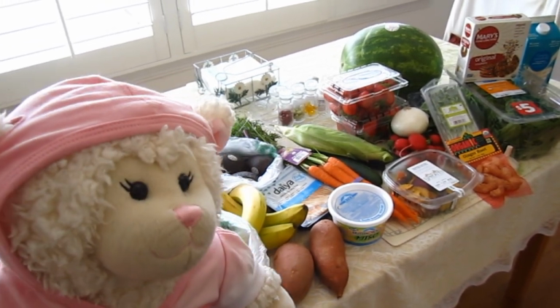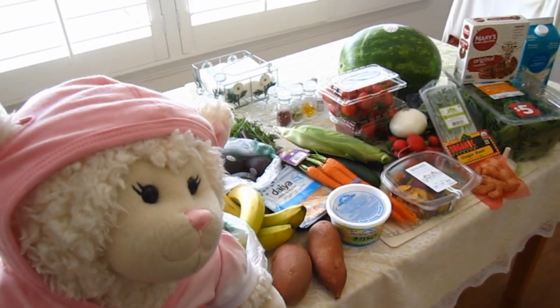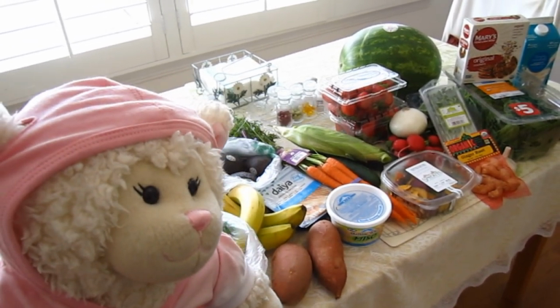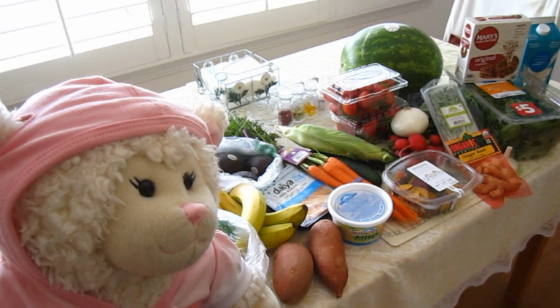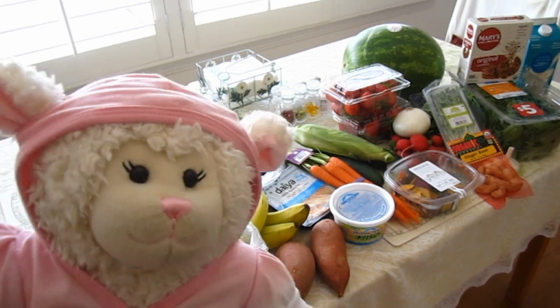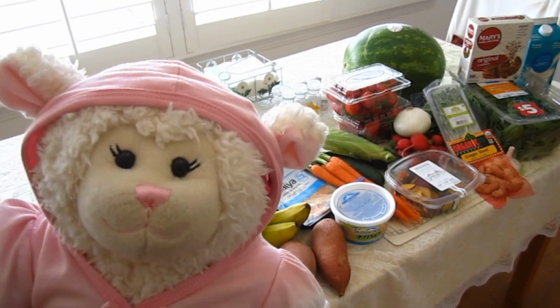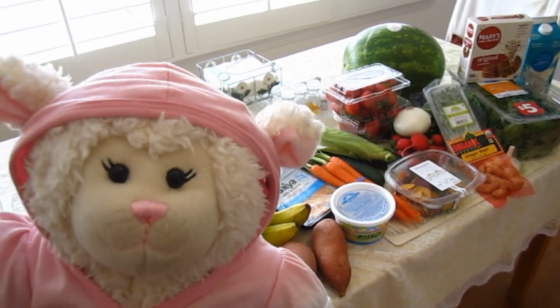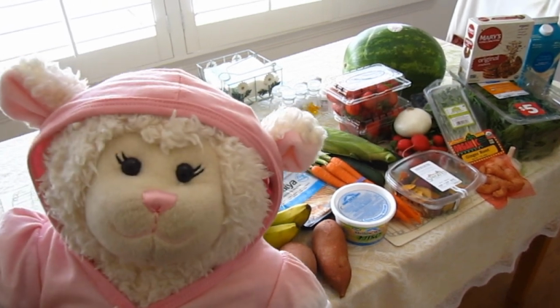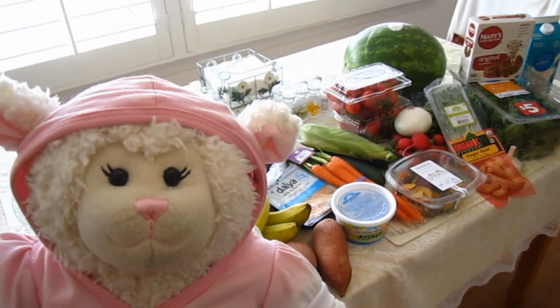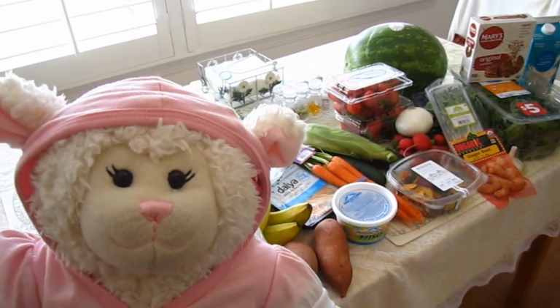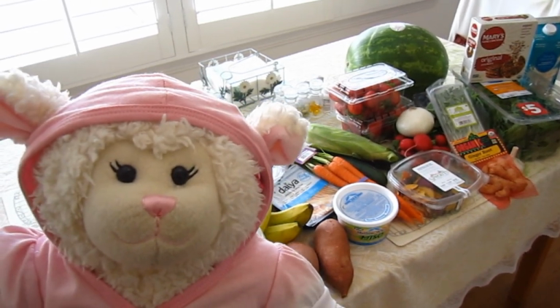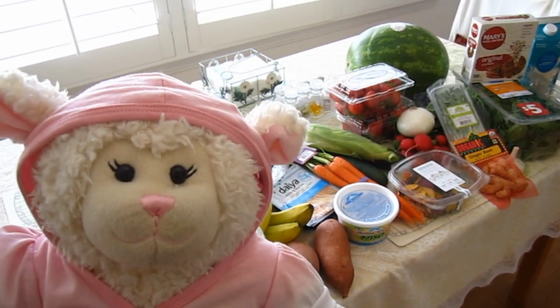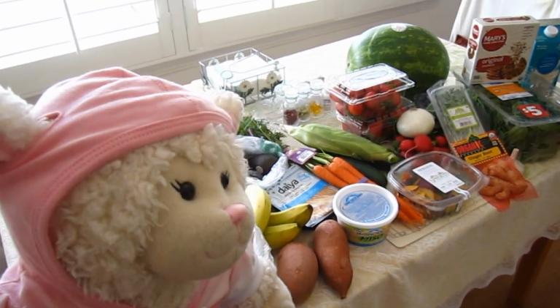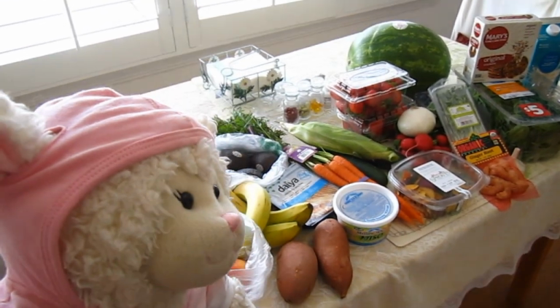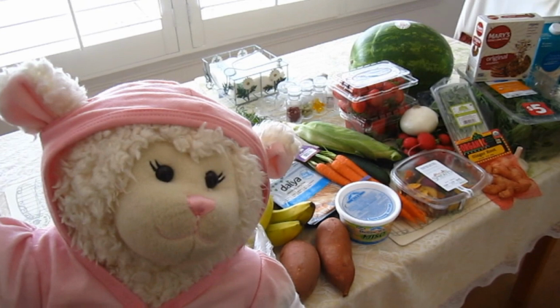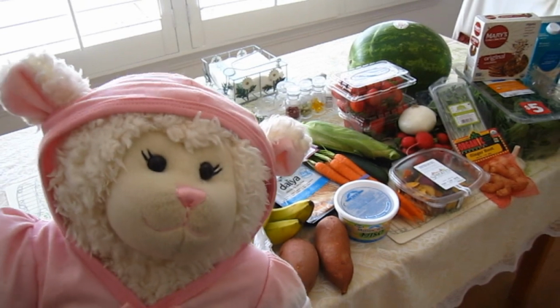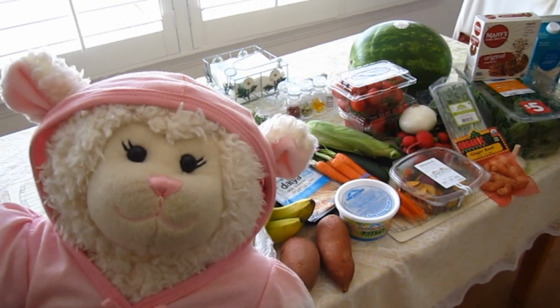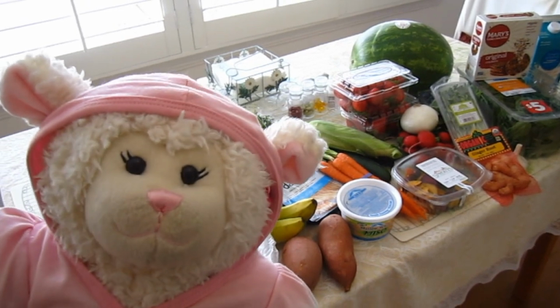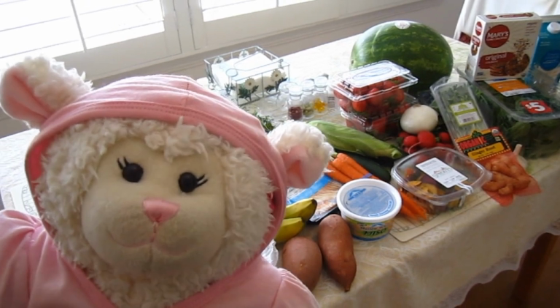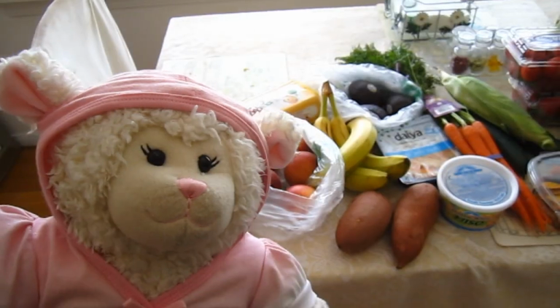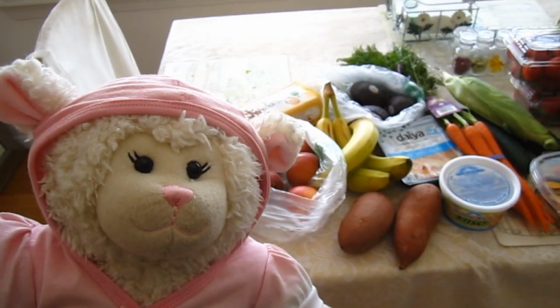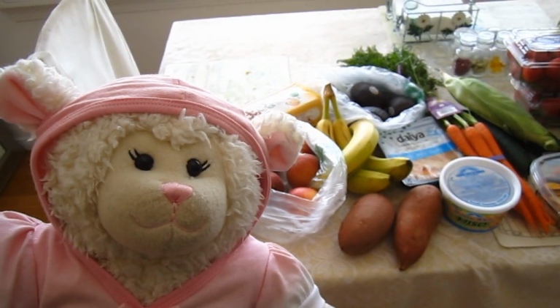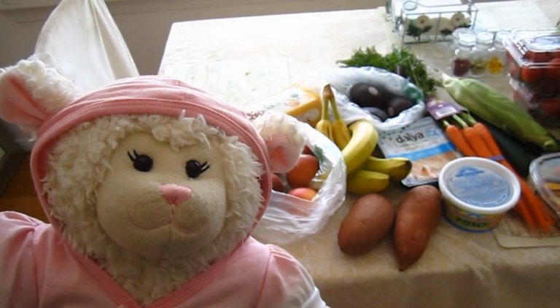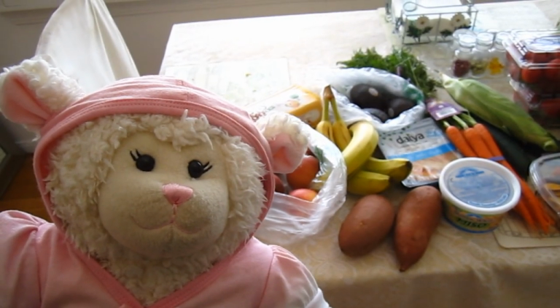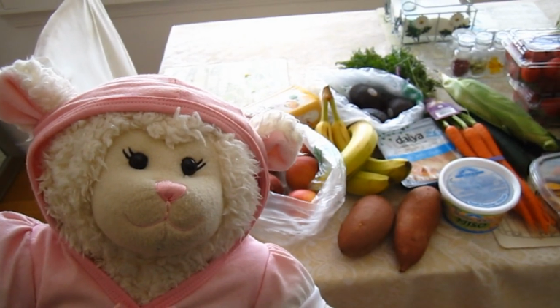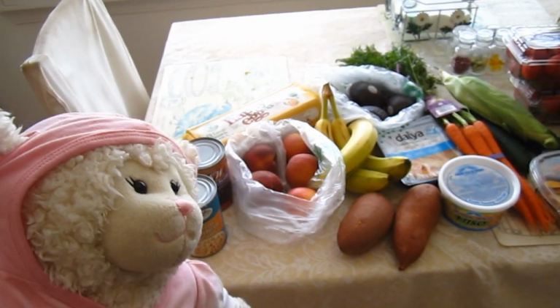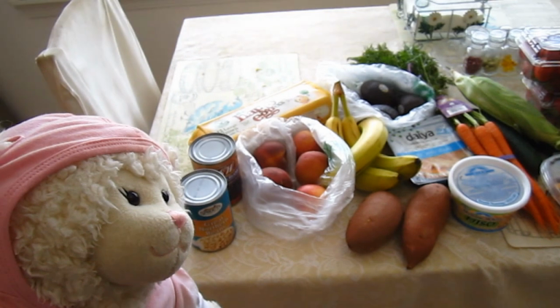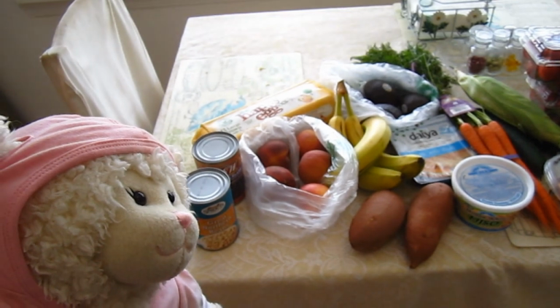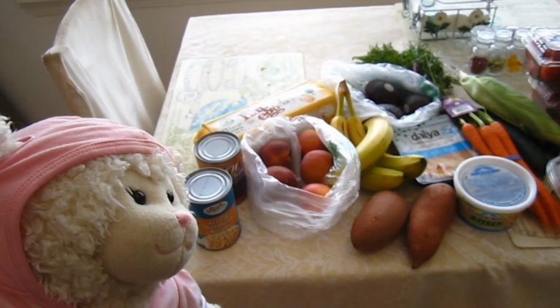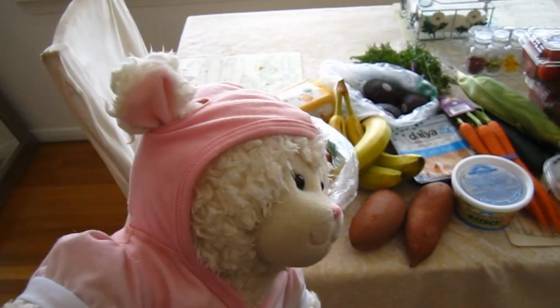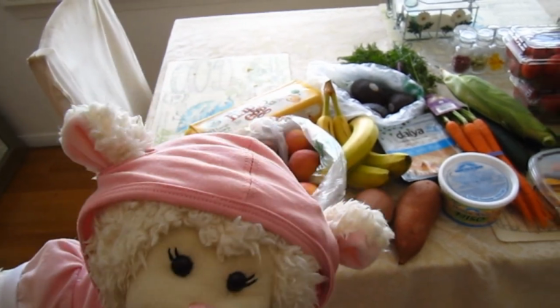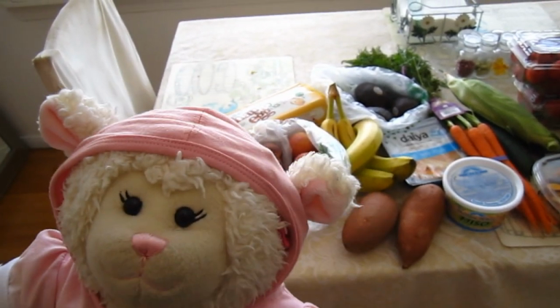So some of this mom picked out and some of it I picked out, but we just returned from the grocery store. We're going to go through it and show you what we got. All right, Lammy, where do you want to start? Let's start on the left and go to the right, like we're reading.